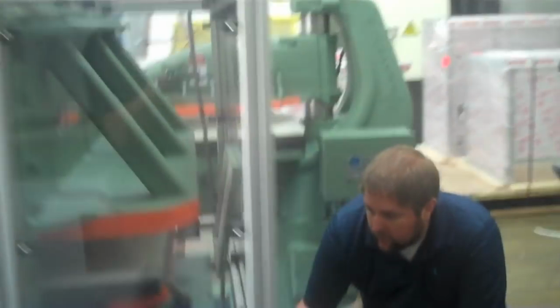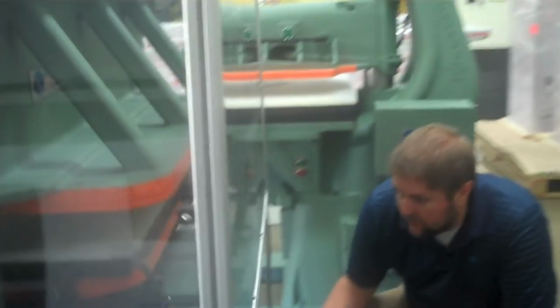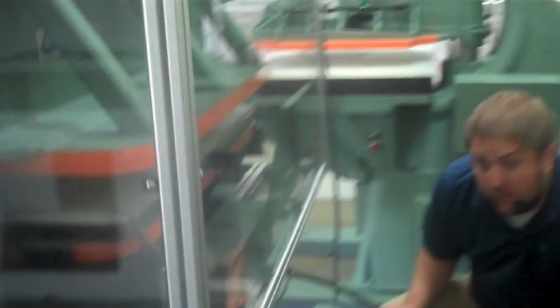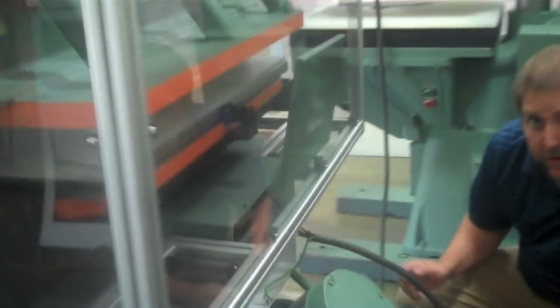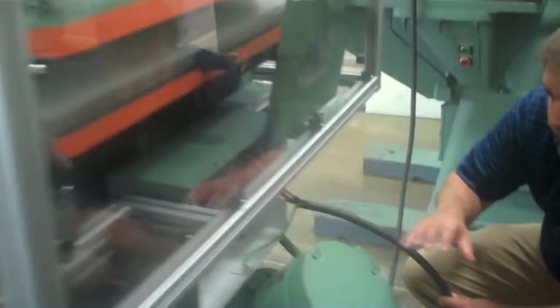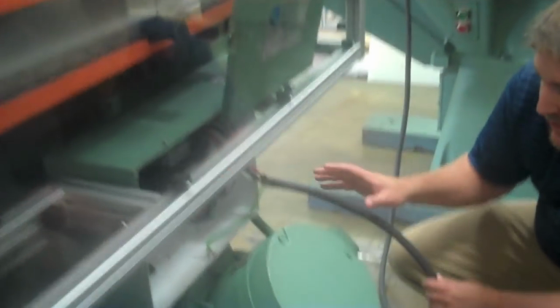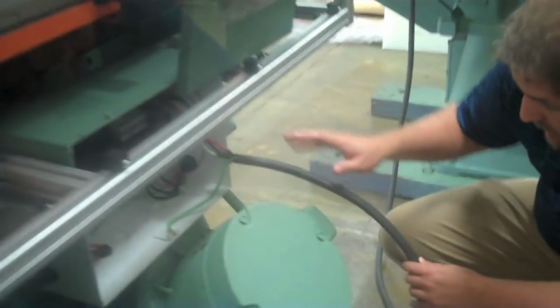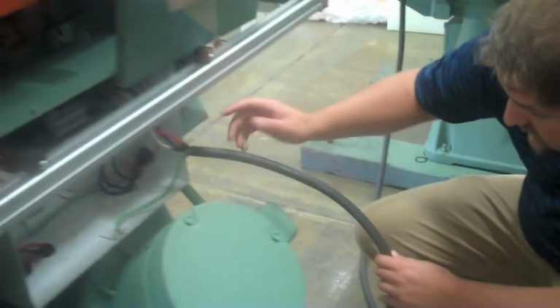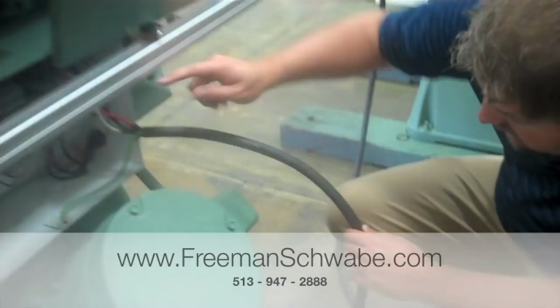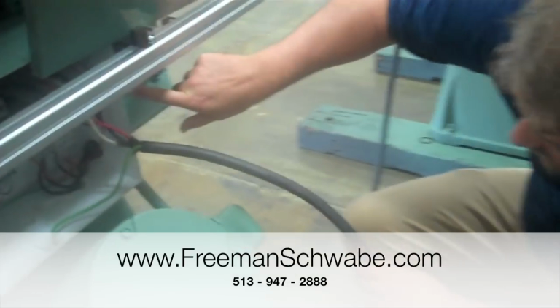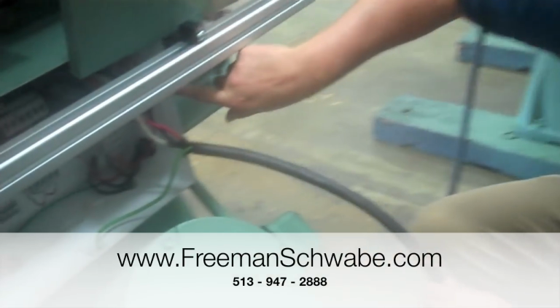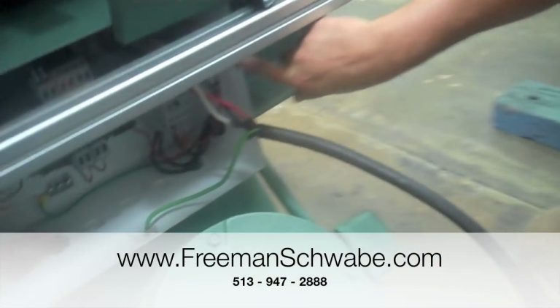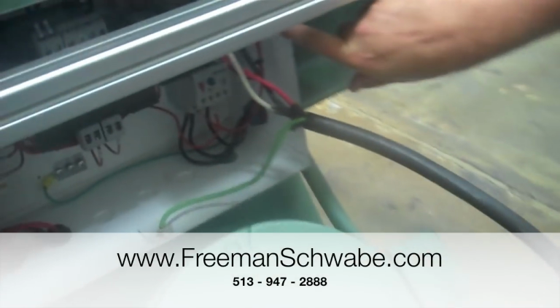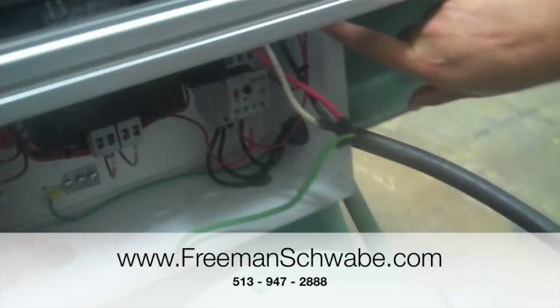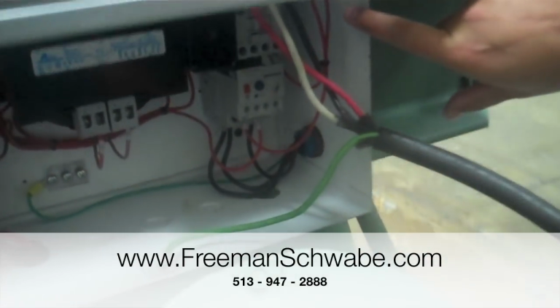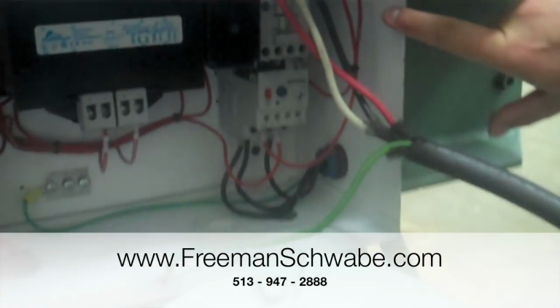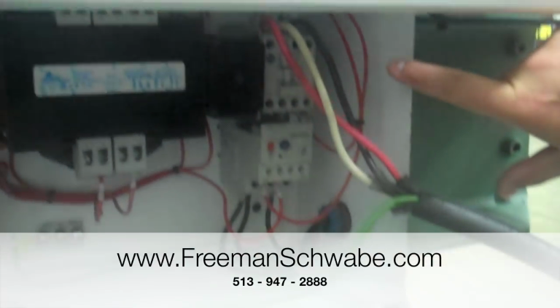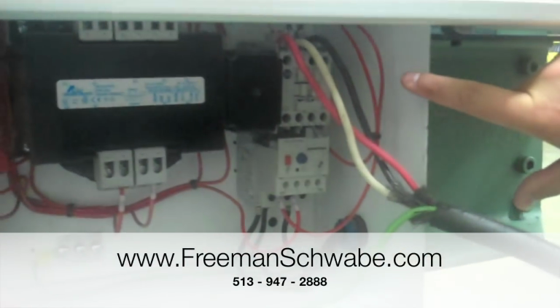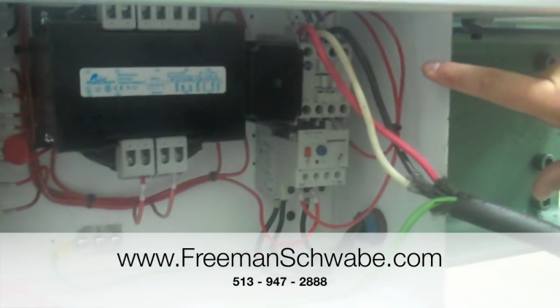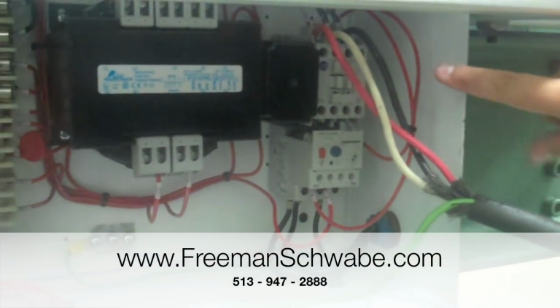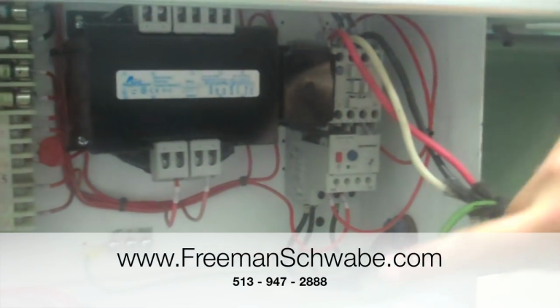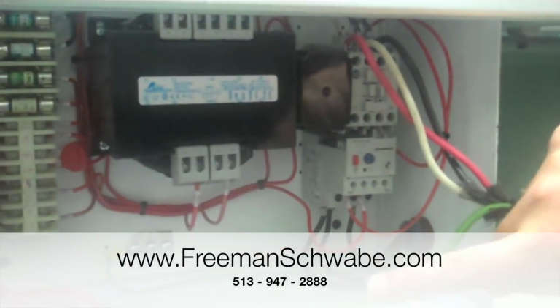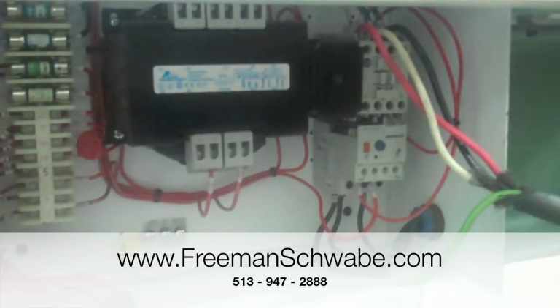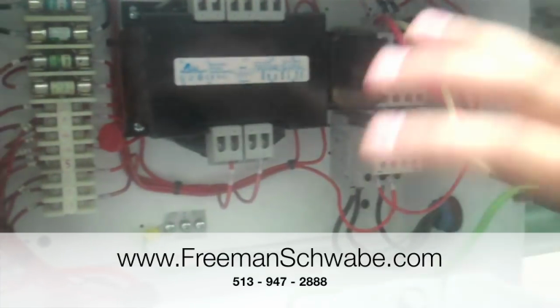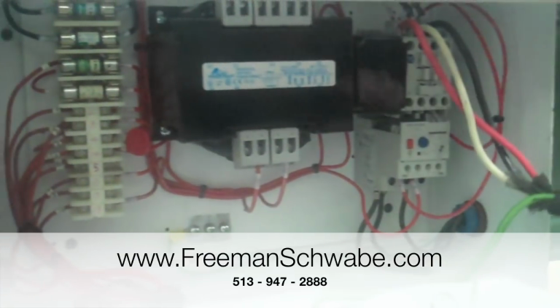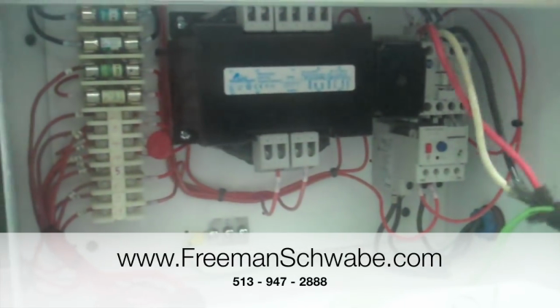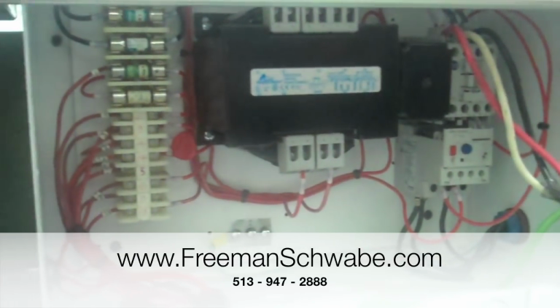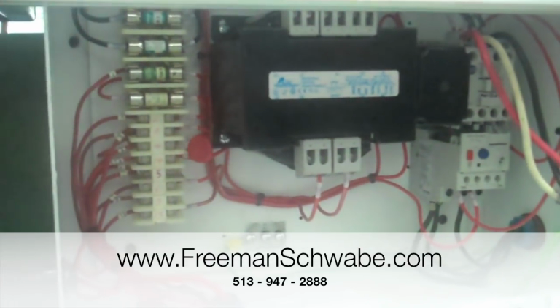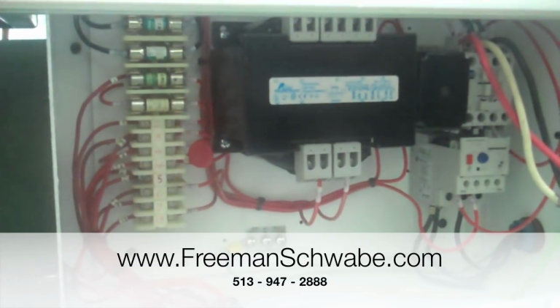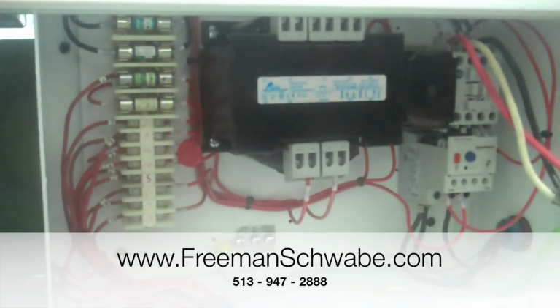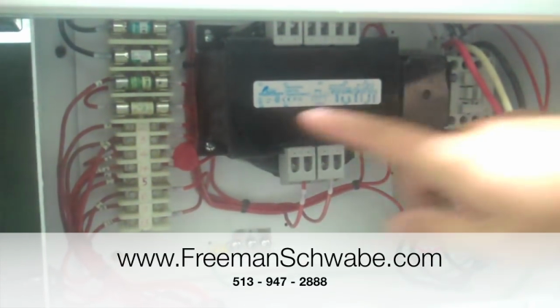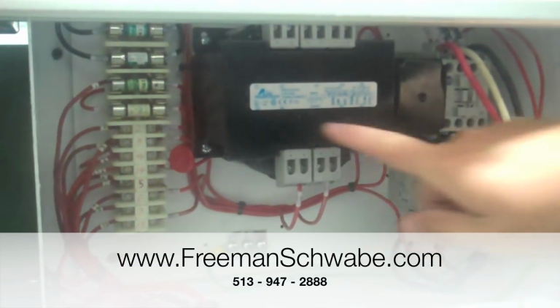We have the panel removed for demonstrational purposes. Motor contactor, three-phase power, 220, ground wire — very clean, very simple box, anti-tie down circuit.